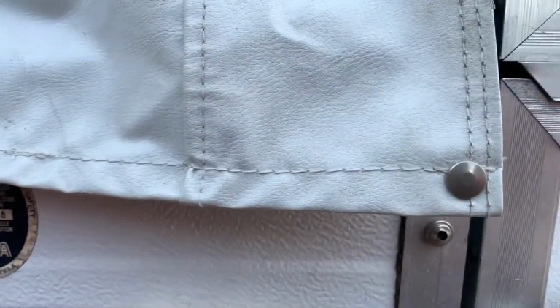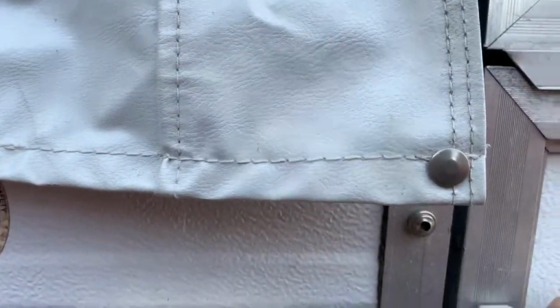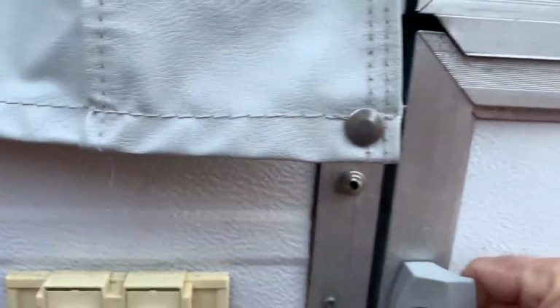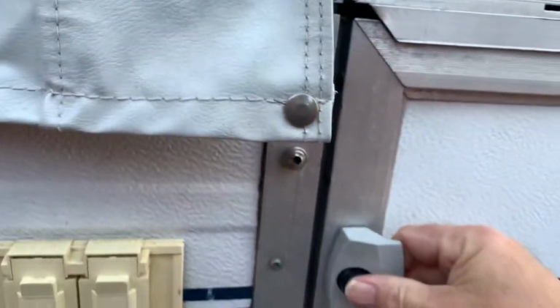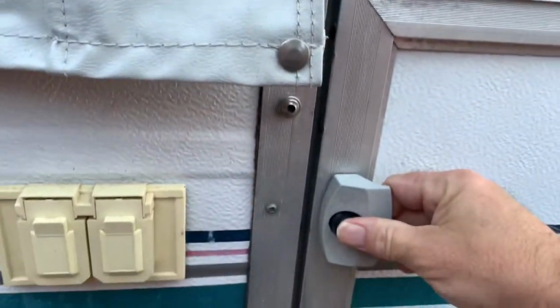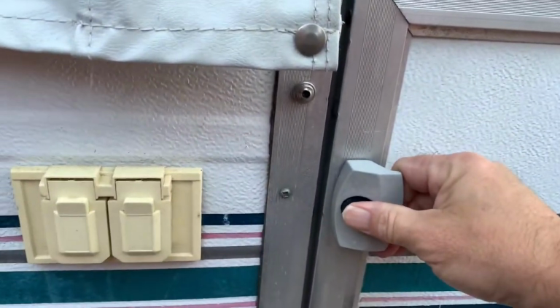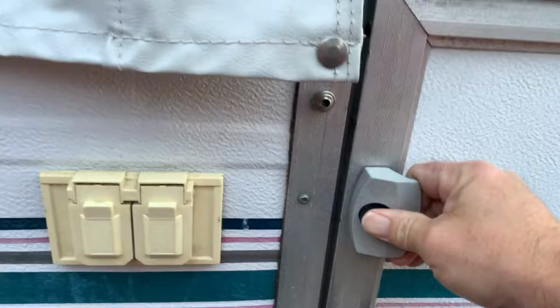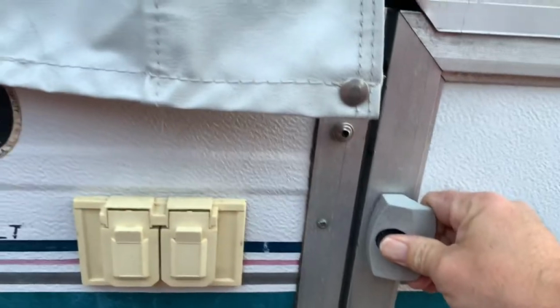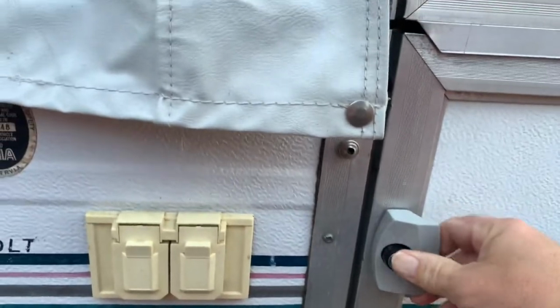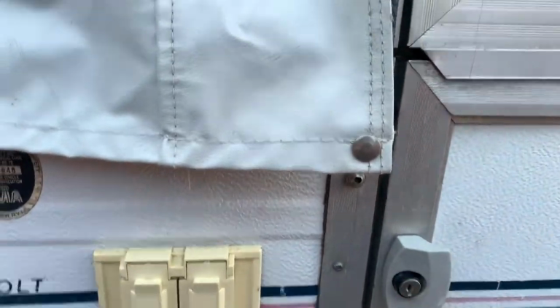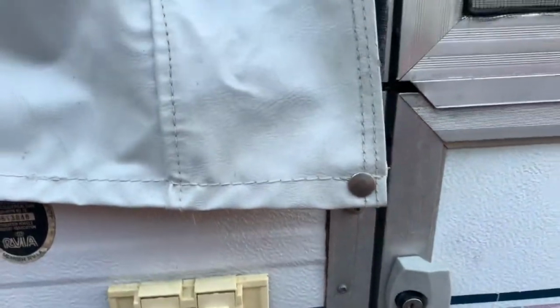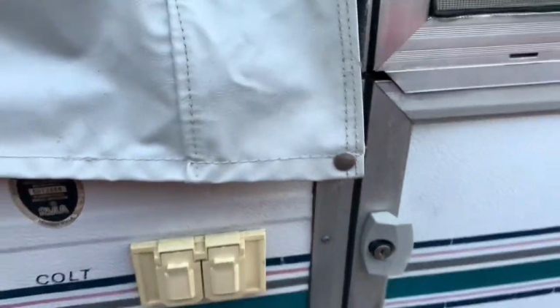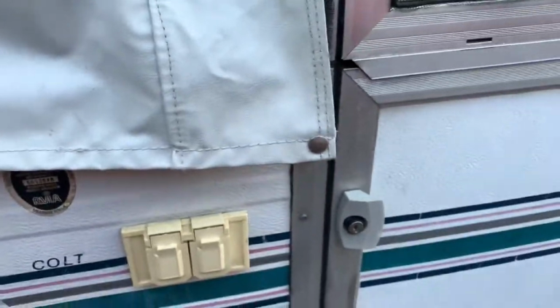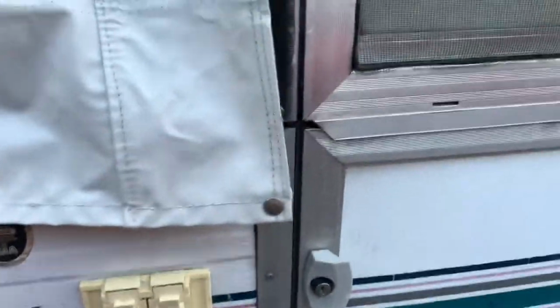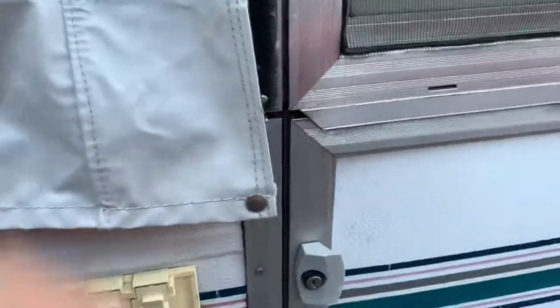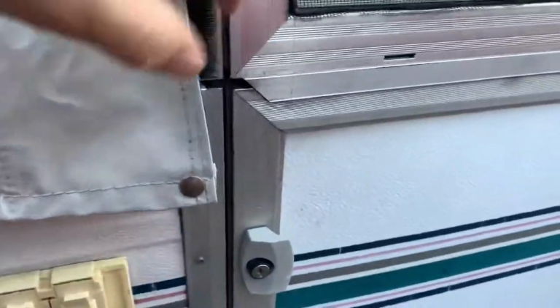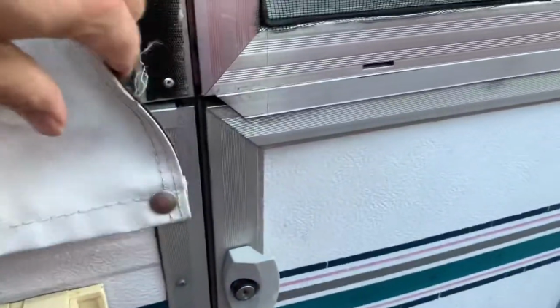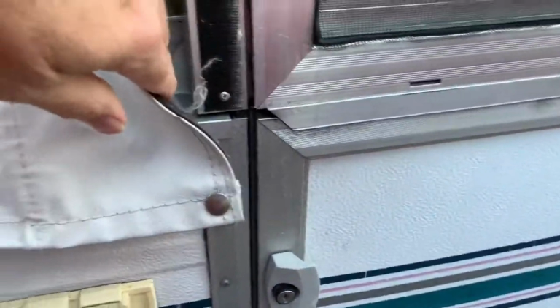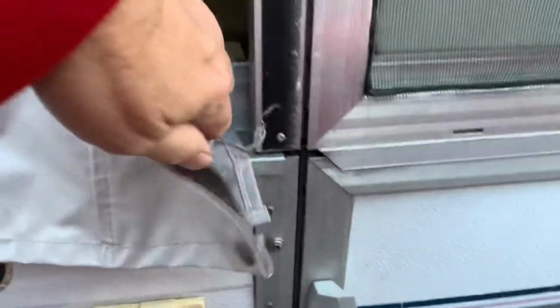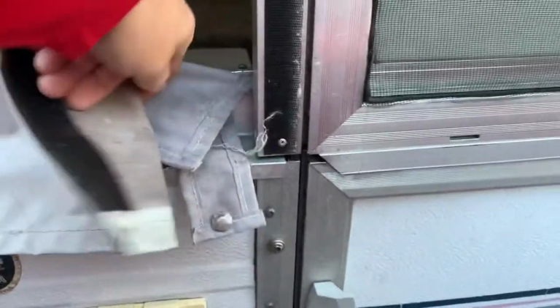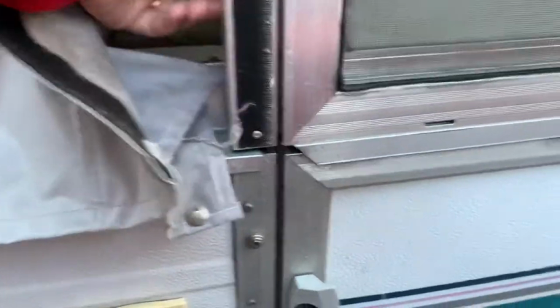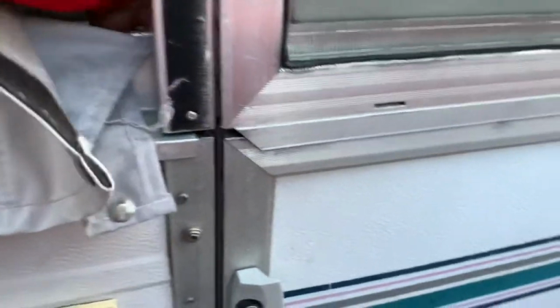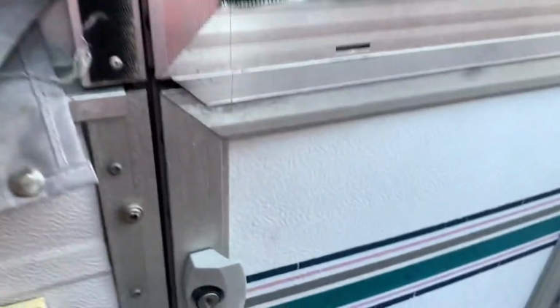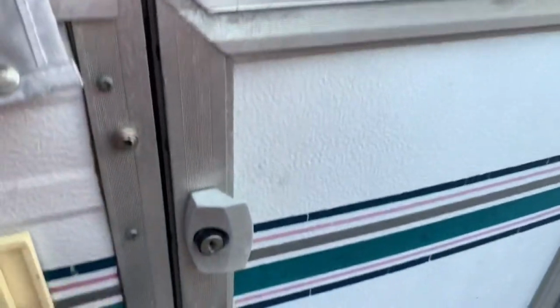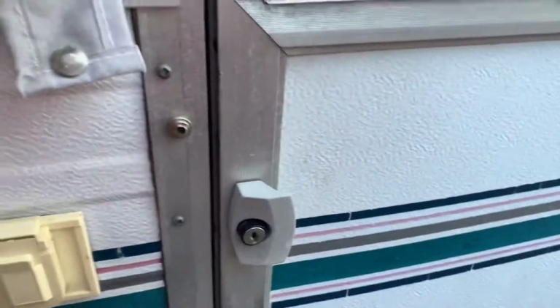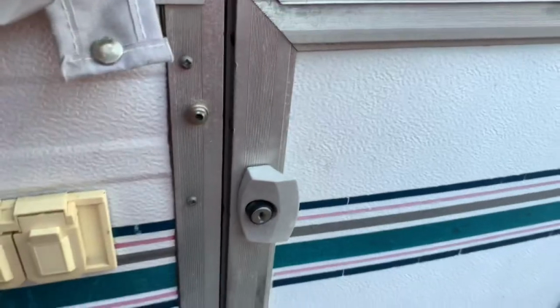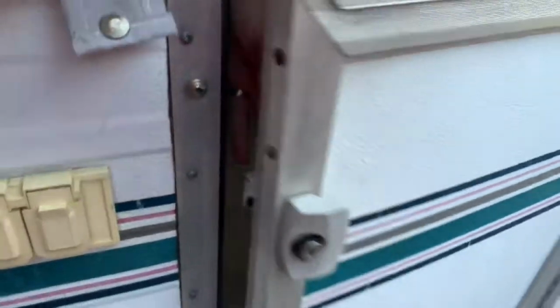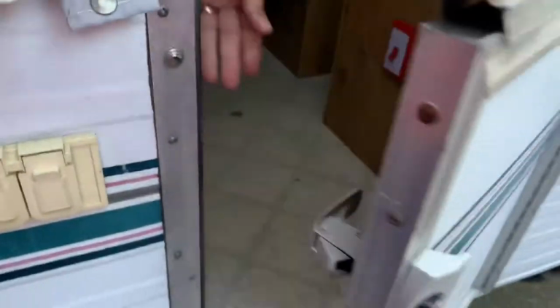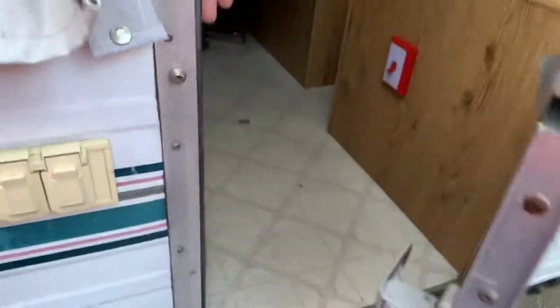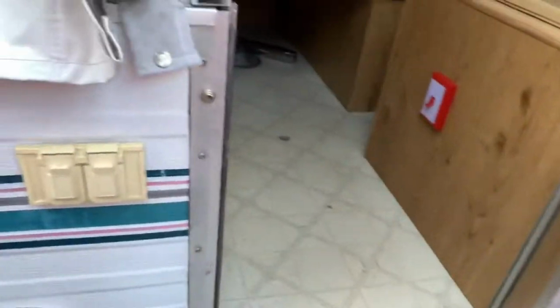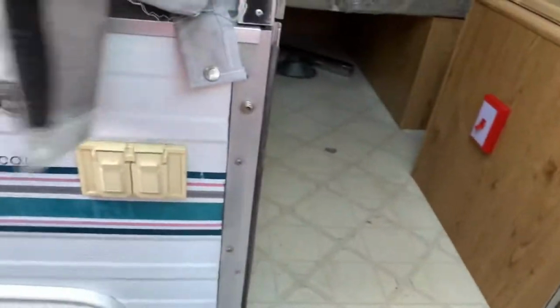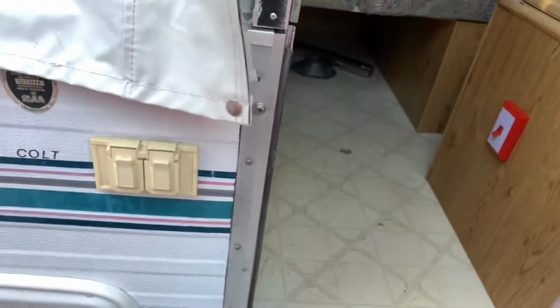The handle doesn't work to open the door. You can replace that easy enough. We just go in from the side like that.